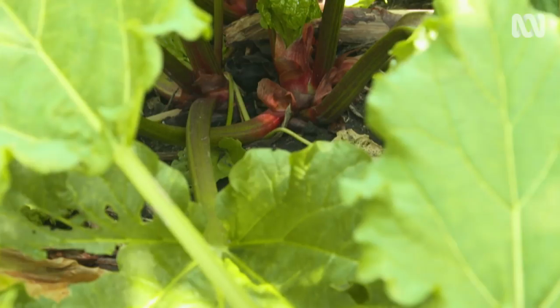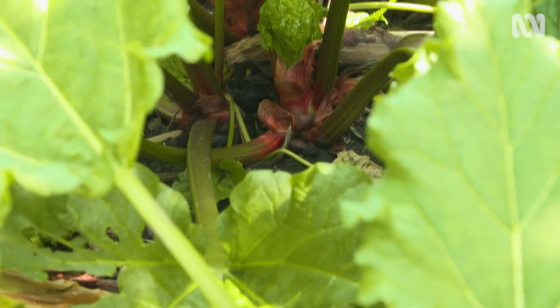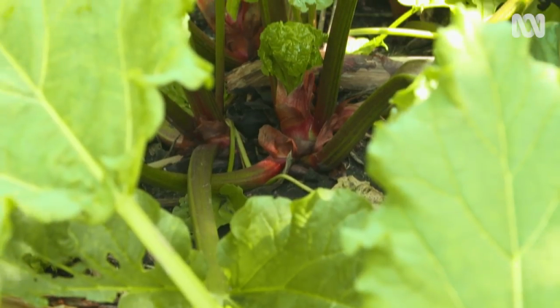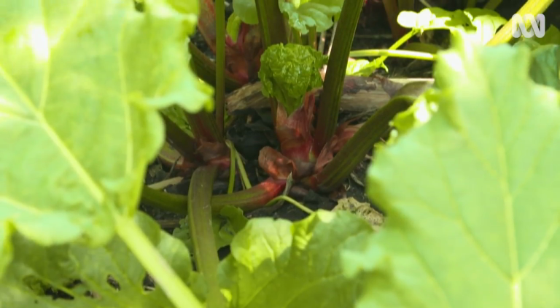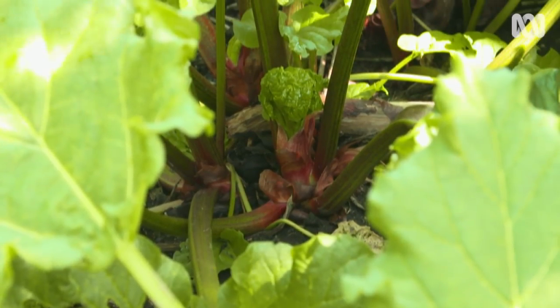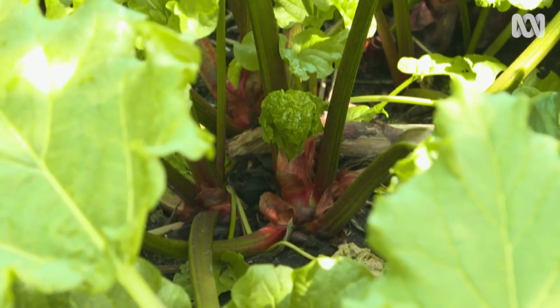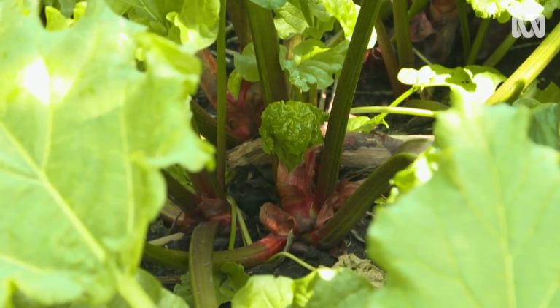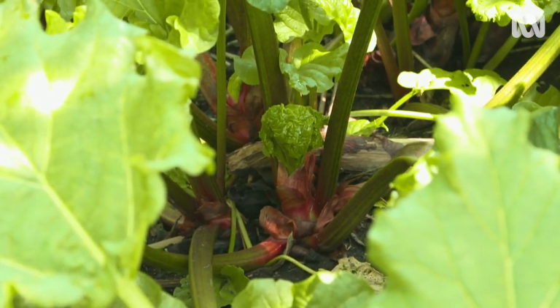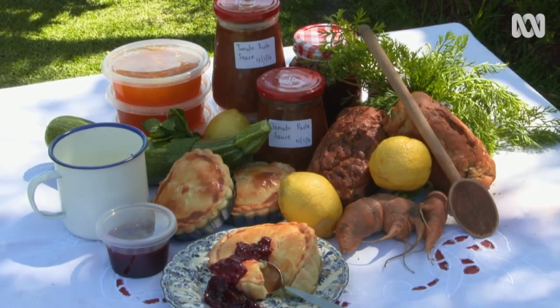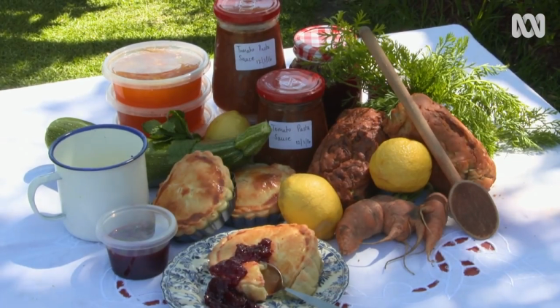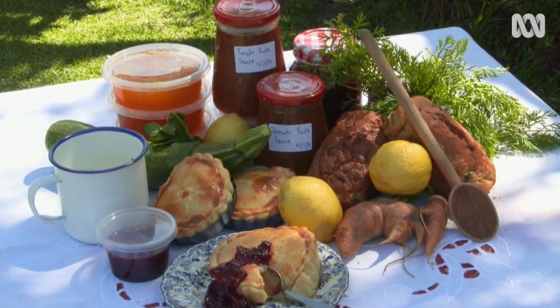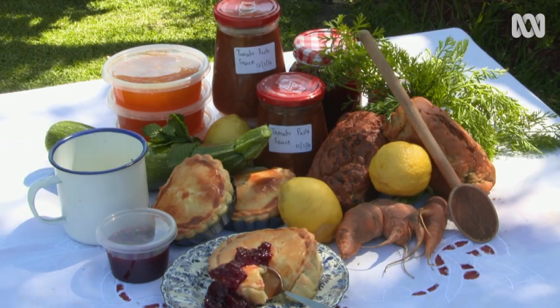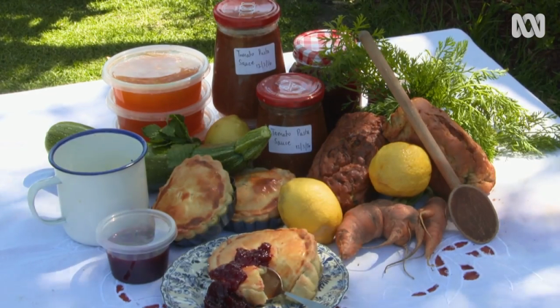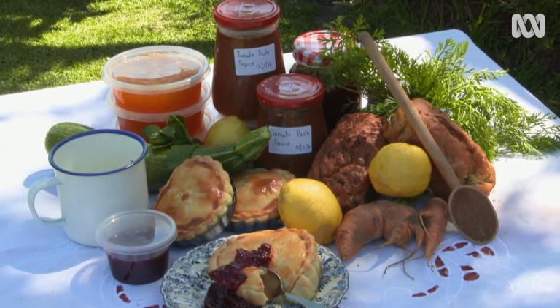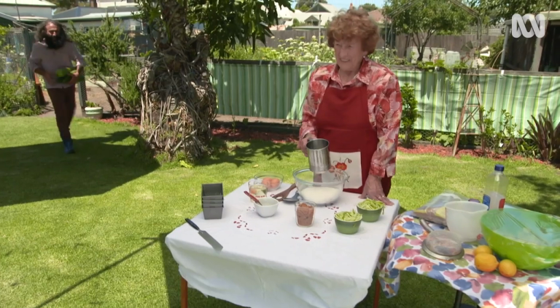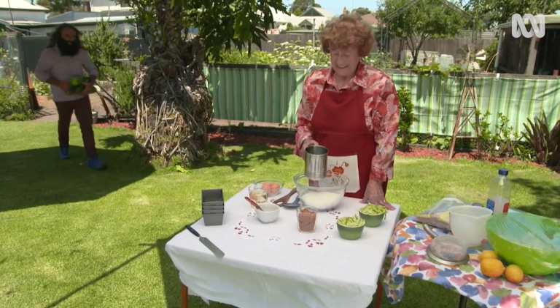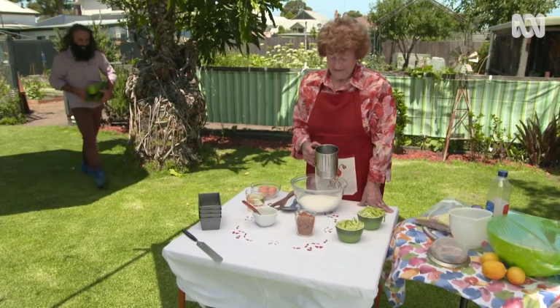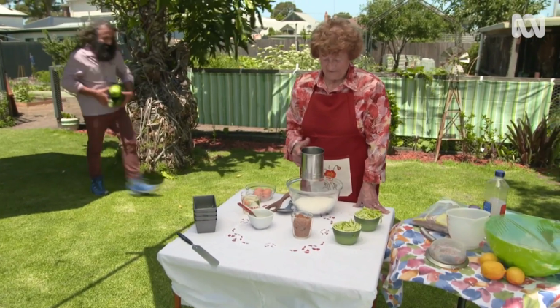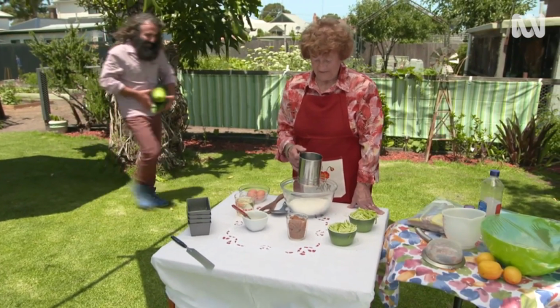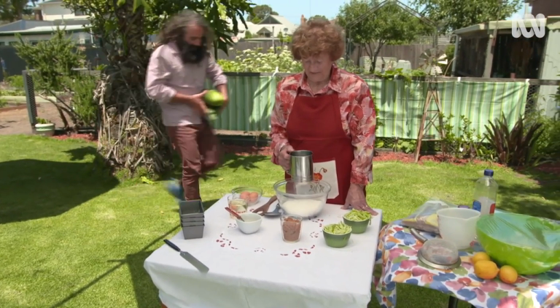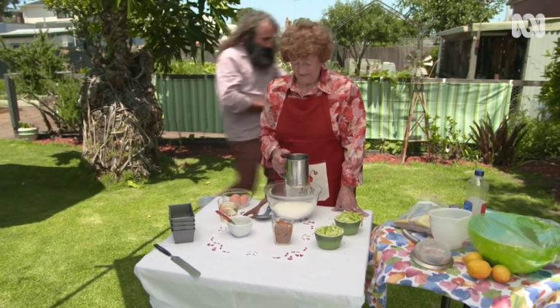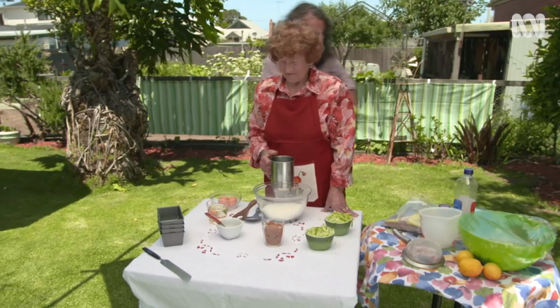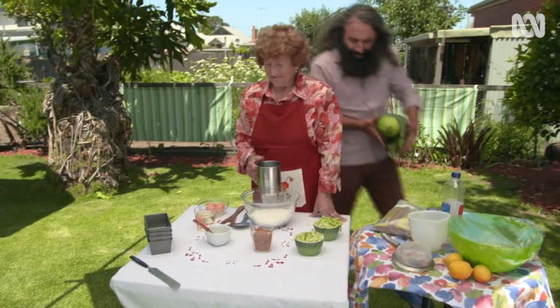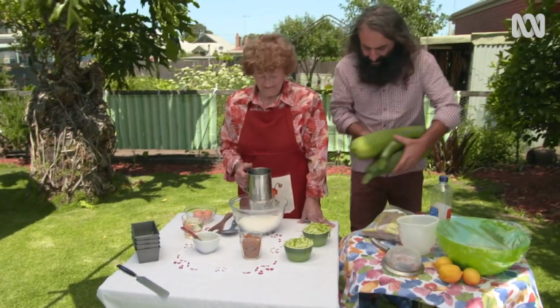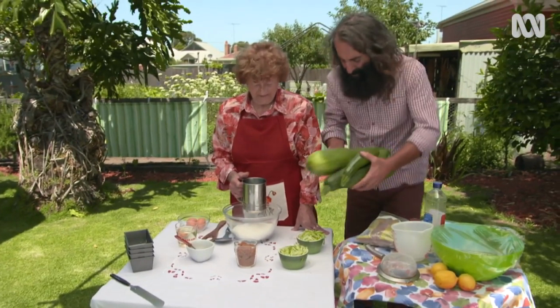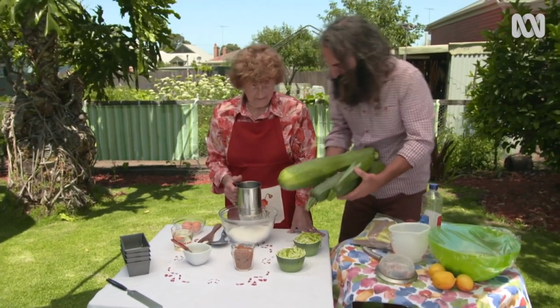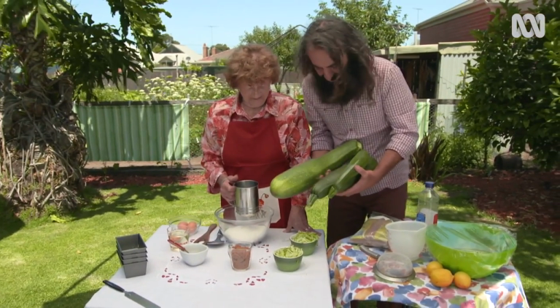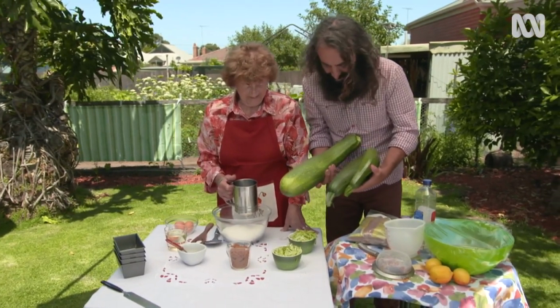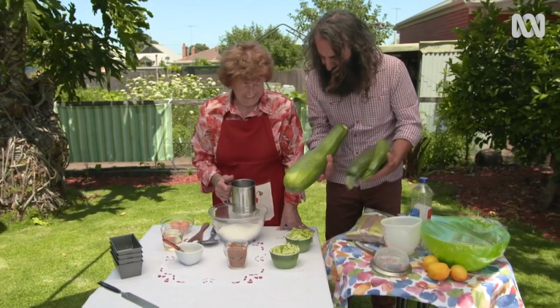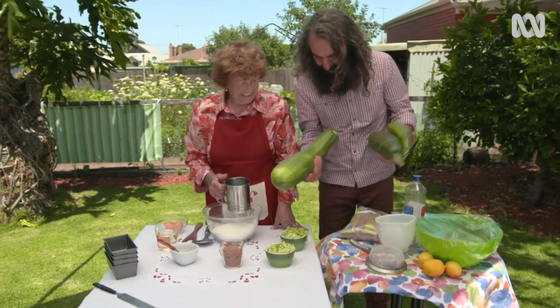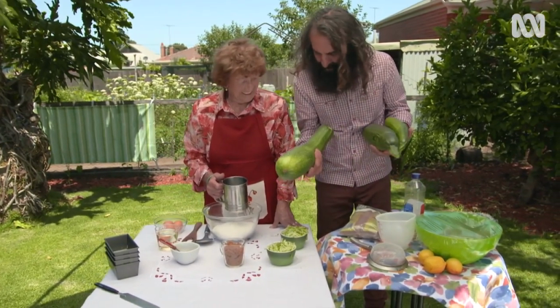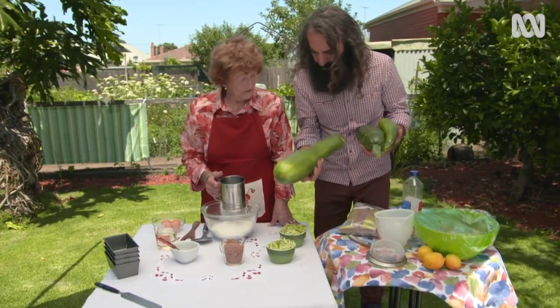One of the best things about growing your own produce is turning it into delicious treats. Pat, I can see that you've got no shortage of zucchini out there in the garden. These babies are huge.